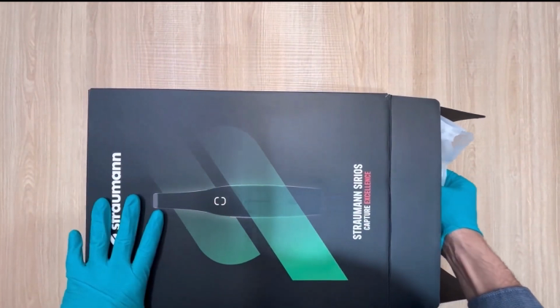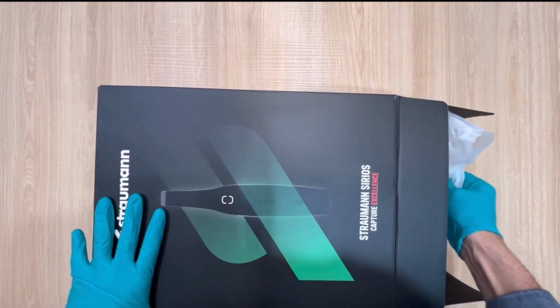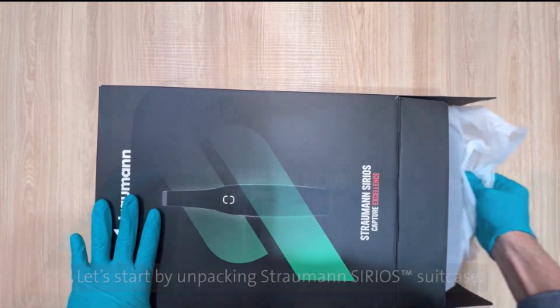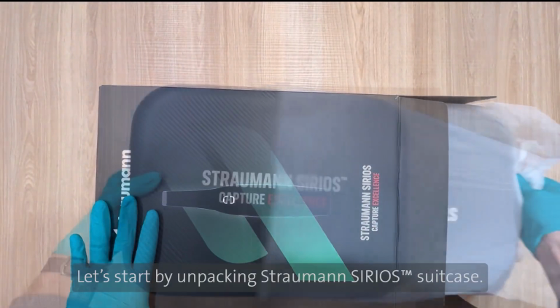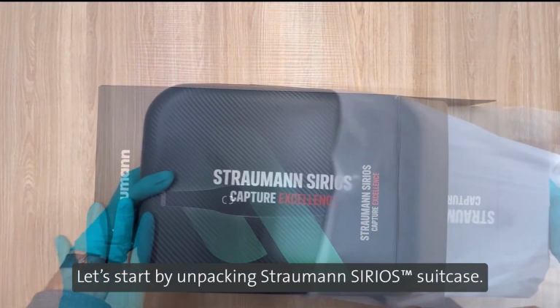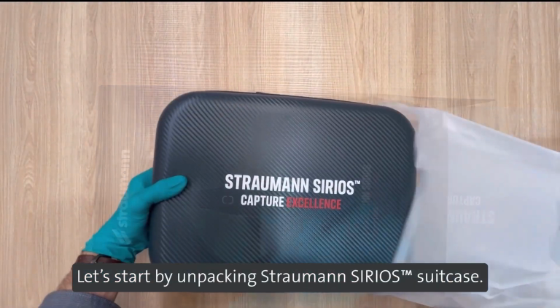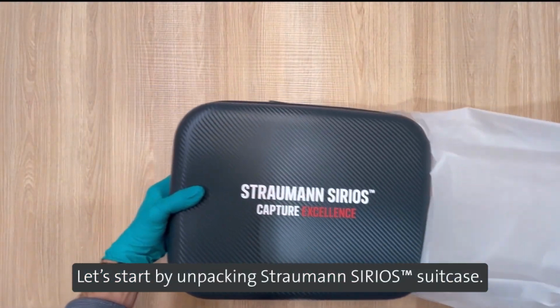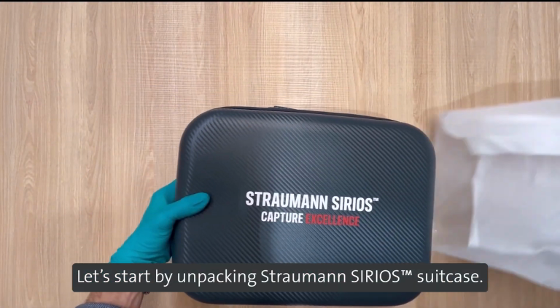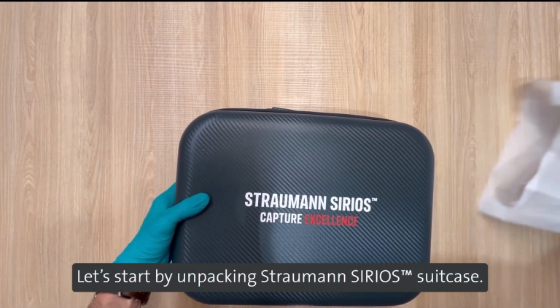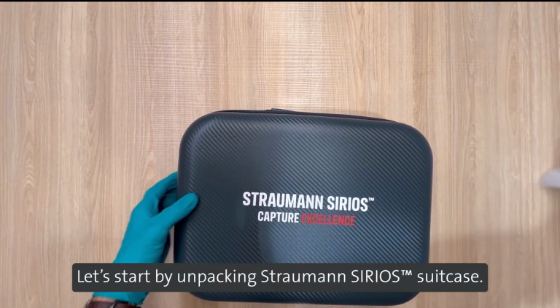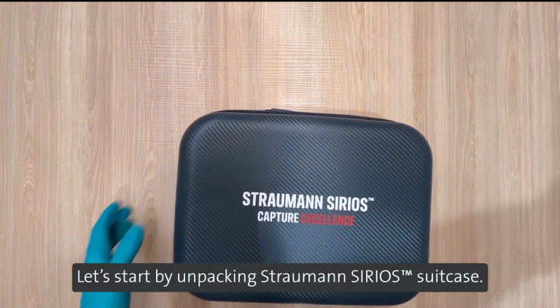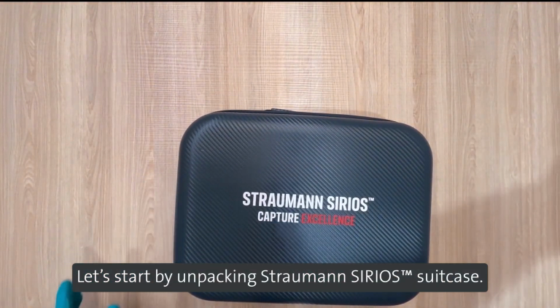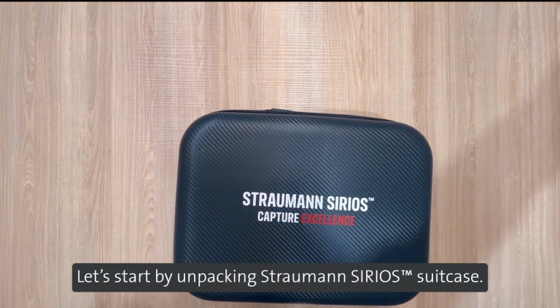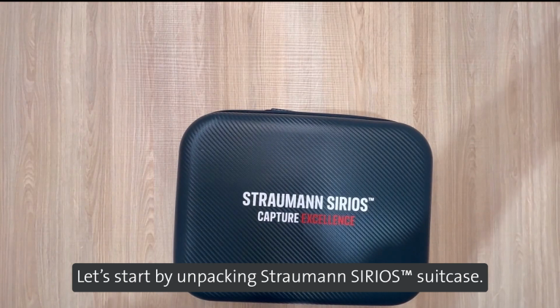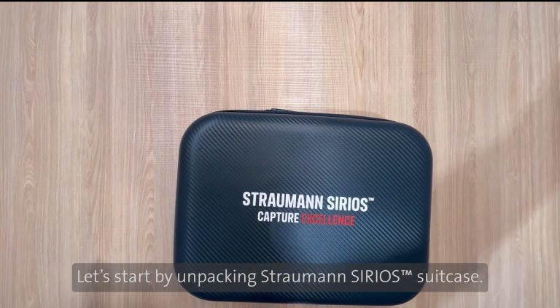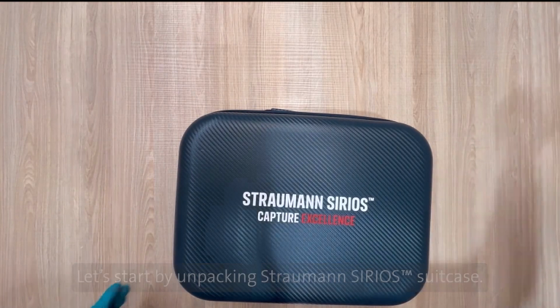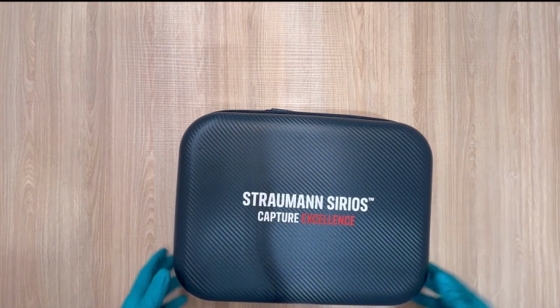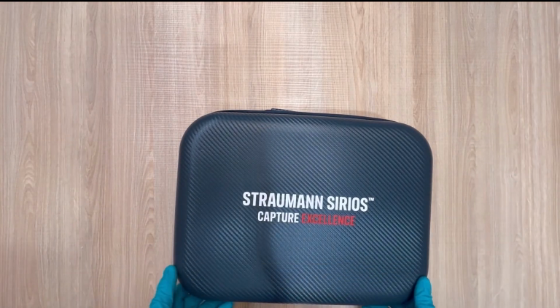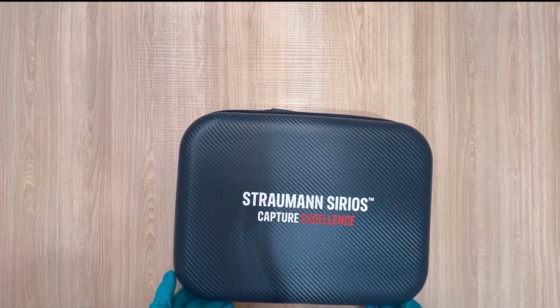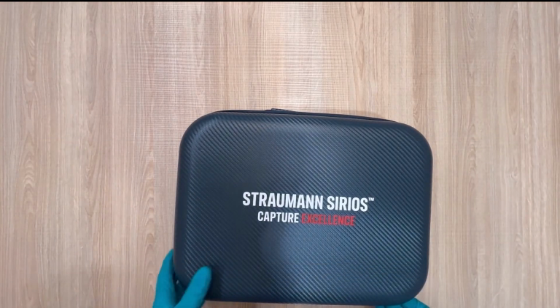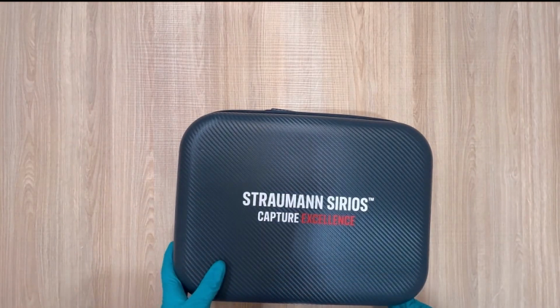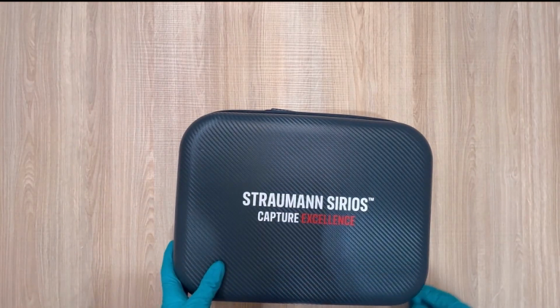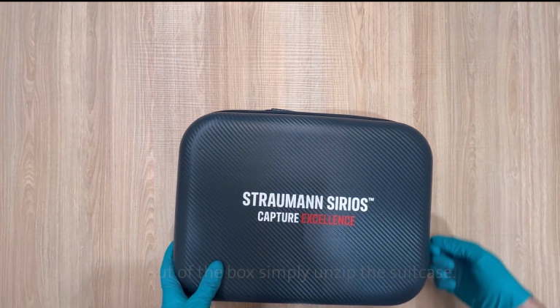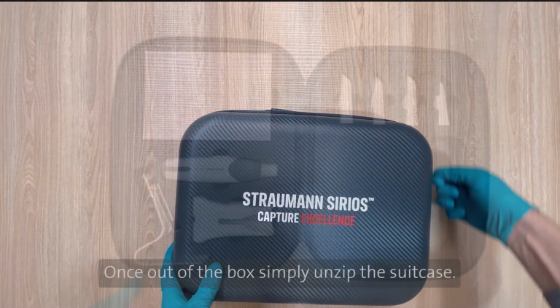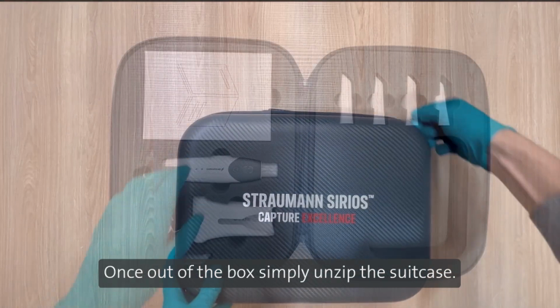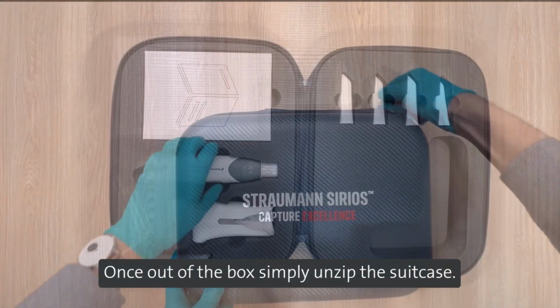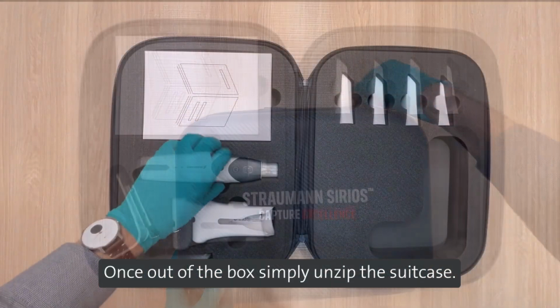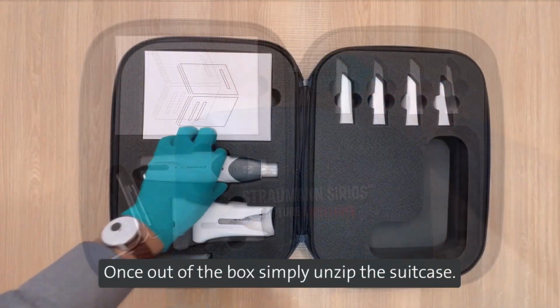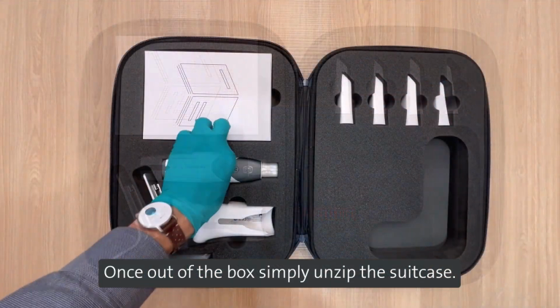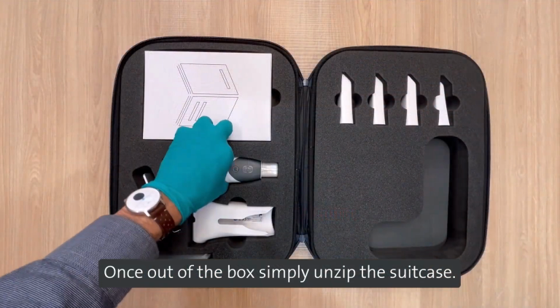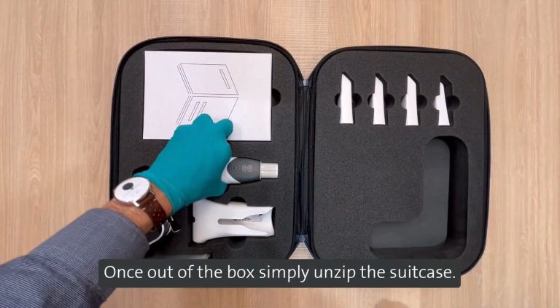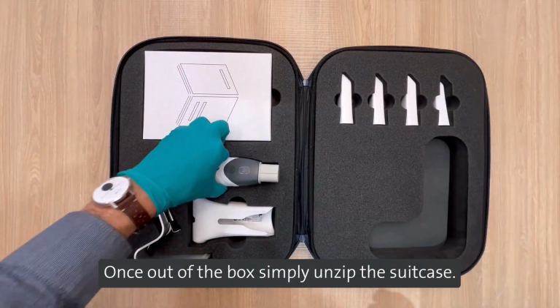Let's start by unpacking the Straumann Sirius suitcase. Once out of the box, simply unzip the suitcase.